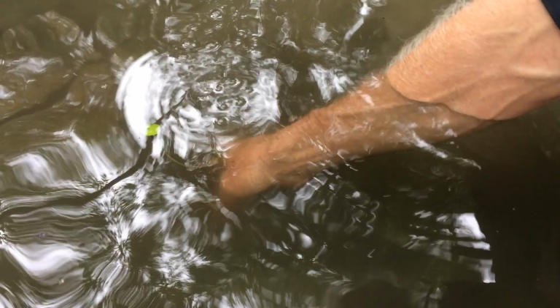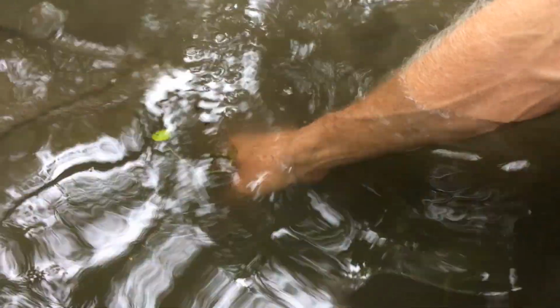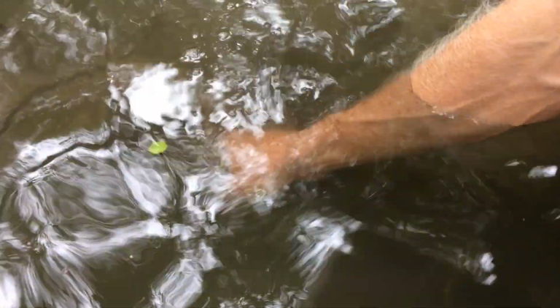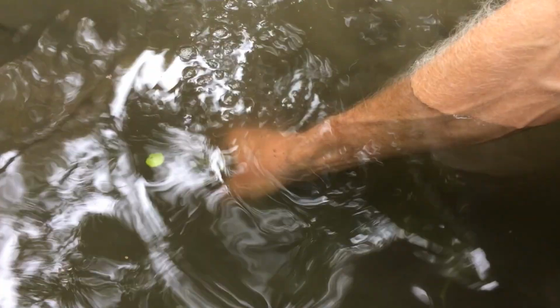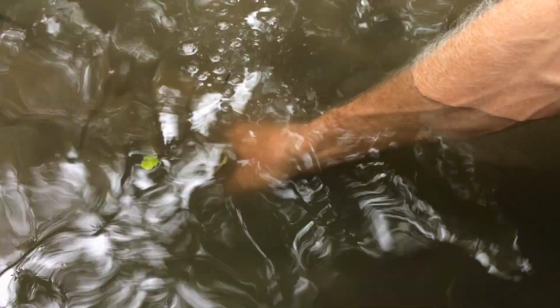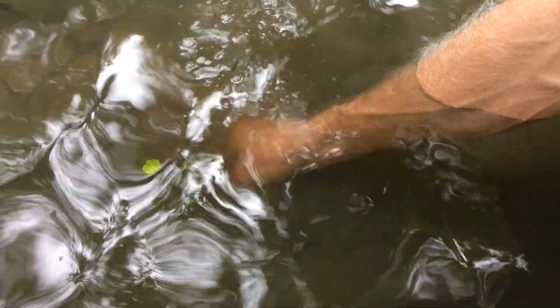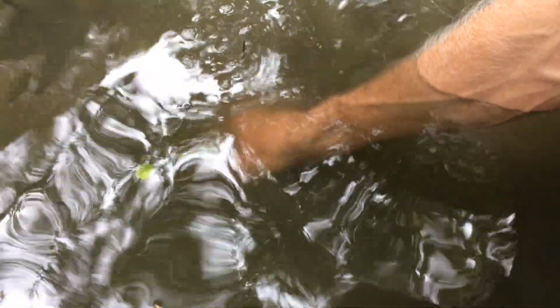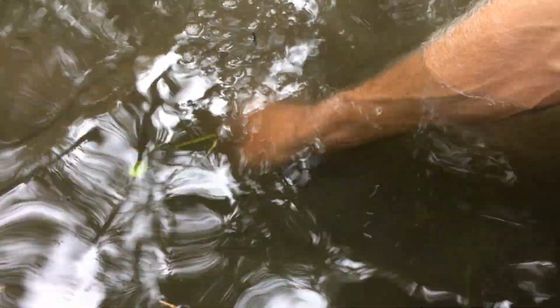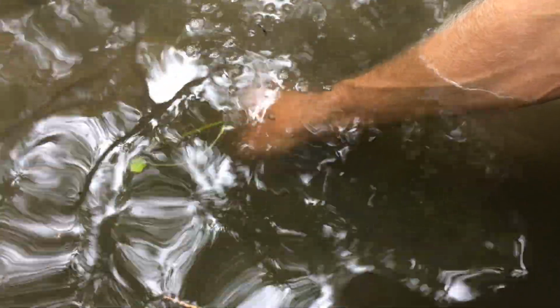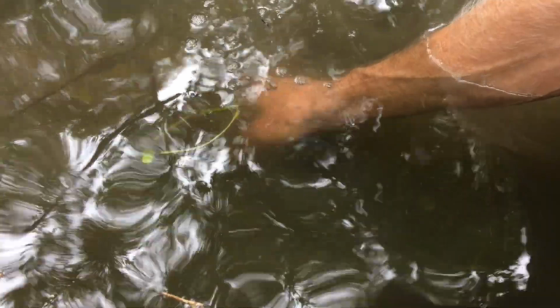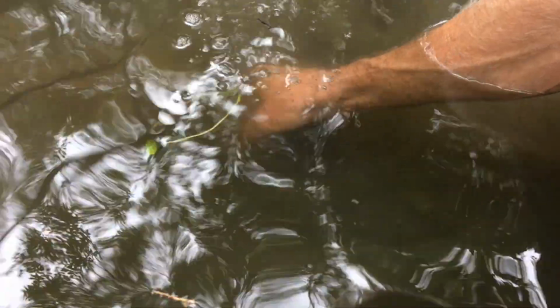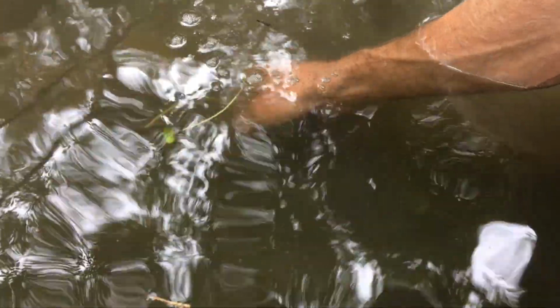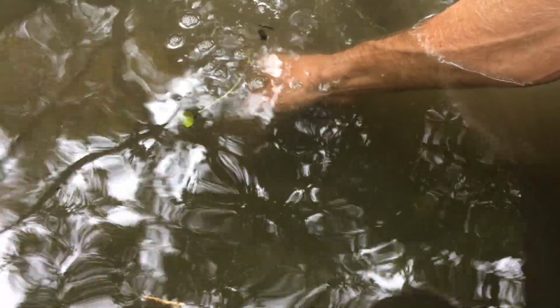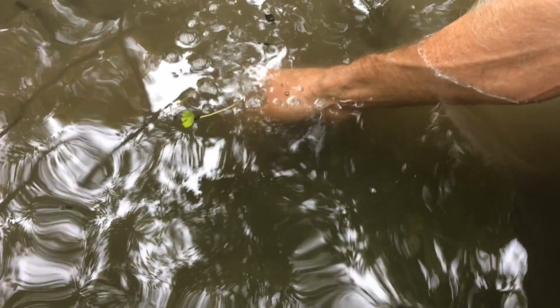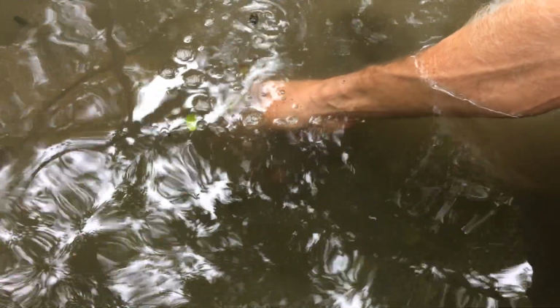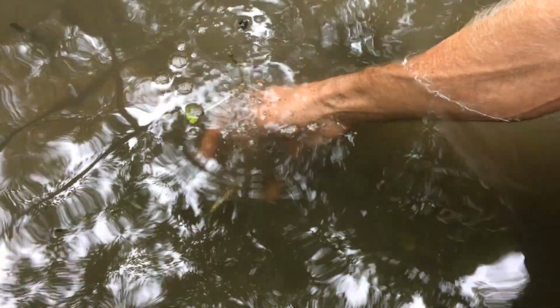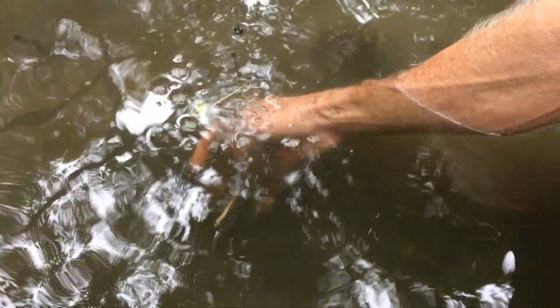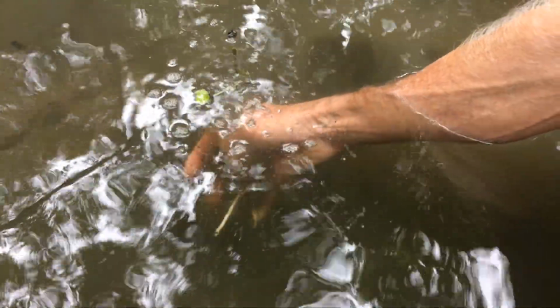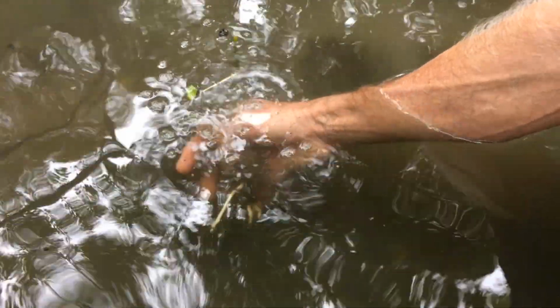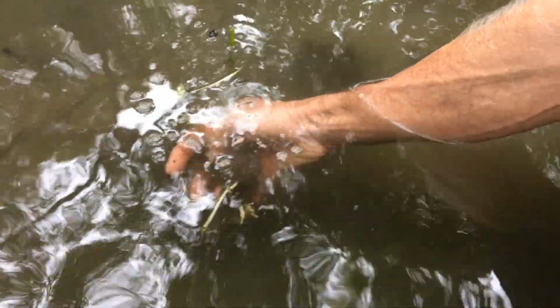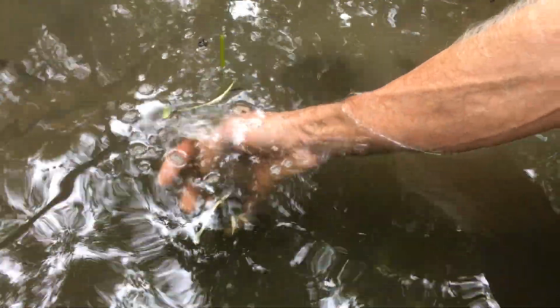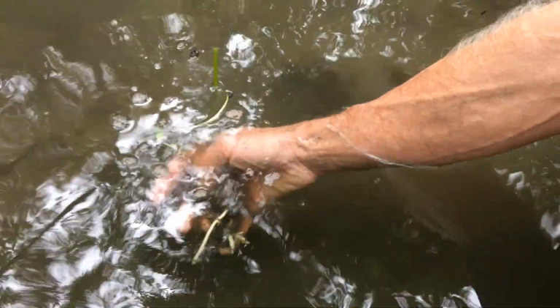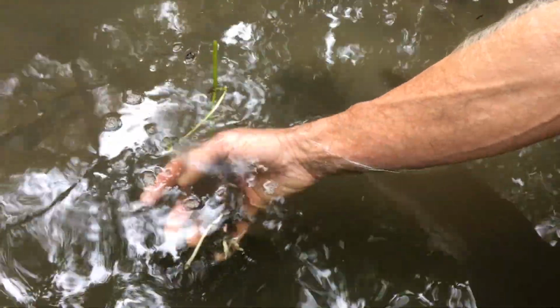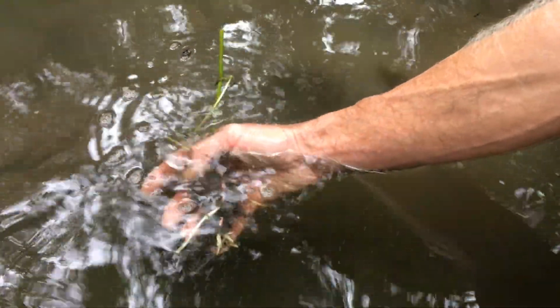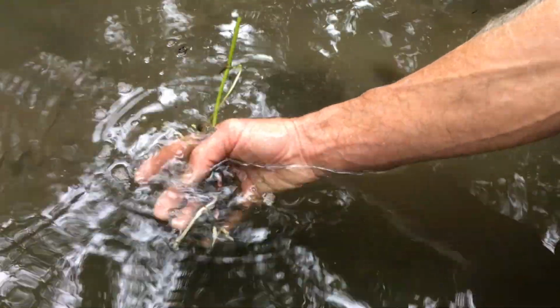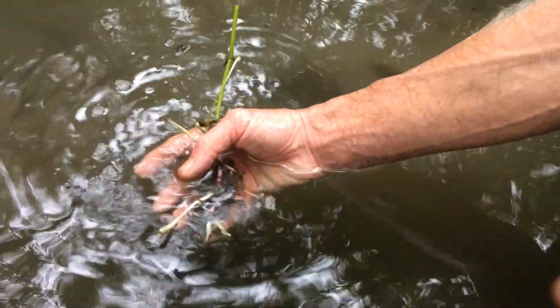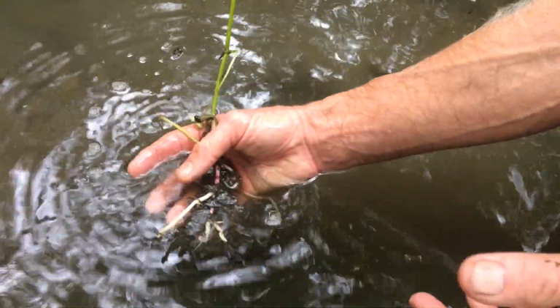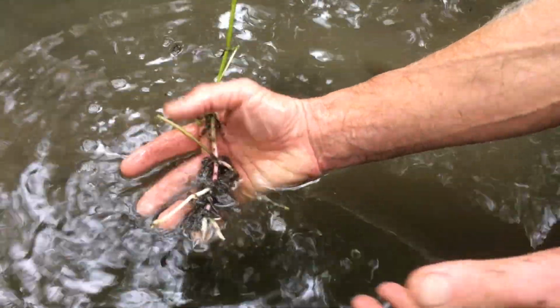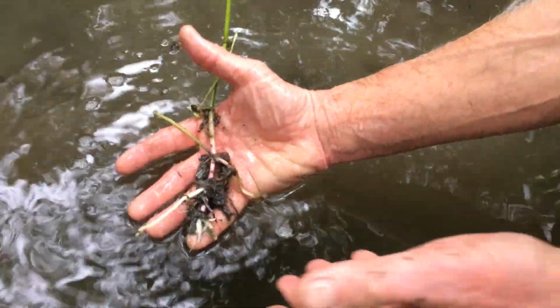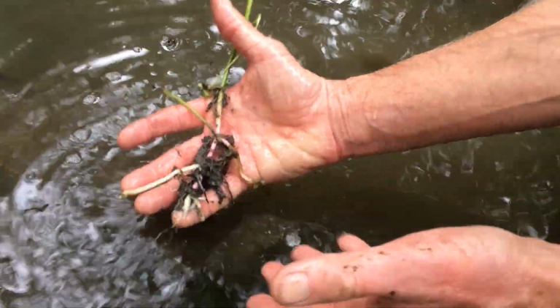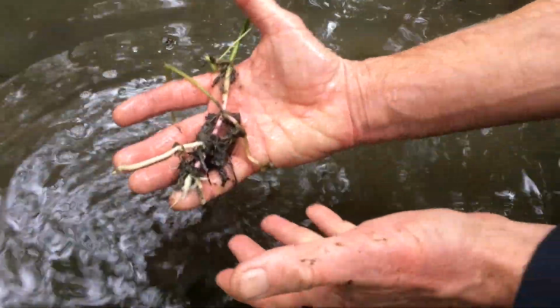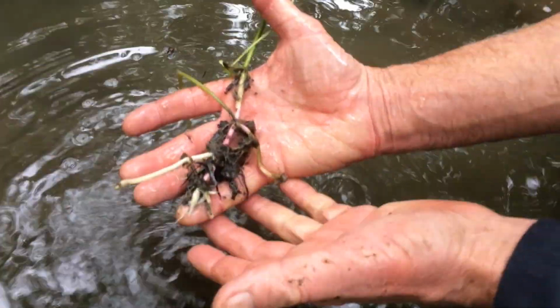That's quite a well-rooted stem again. You have to be so careful to pull it out of the mud and not break it off.